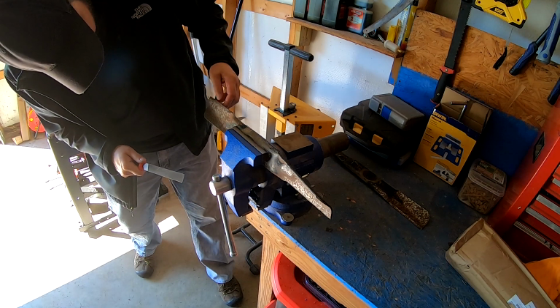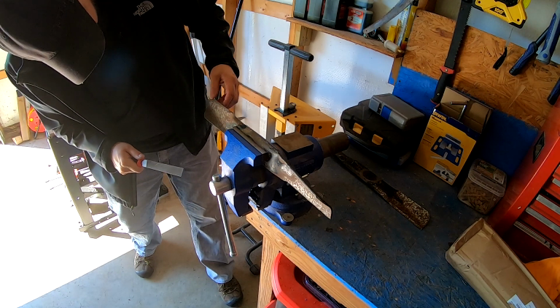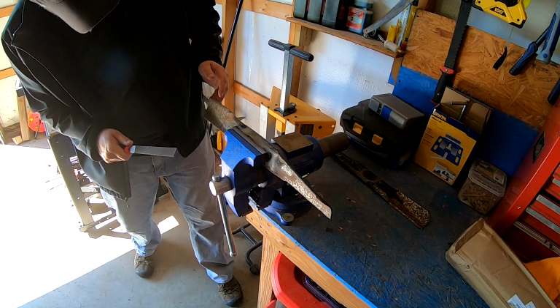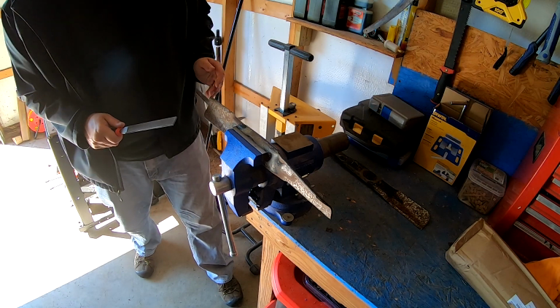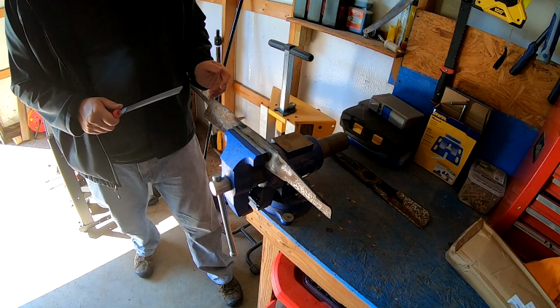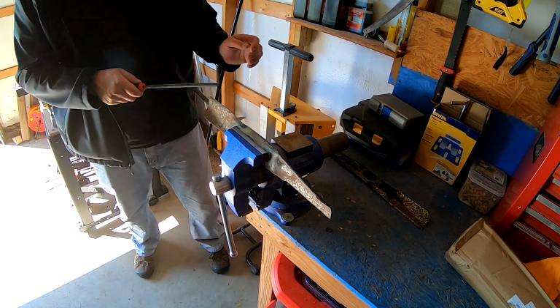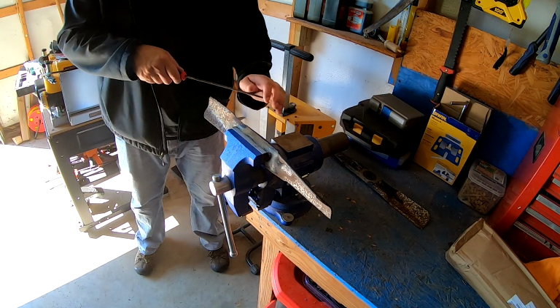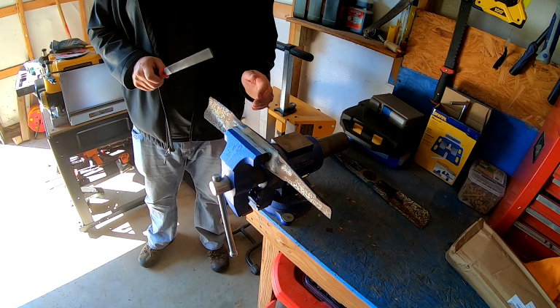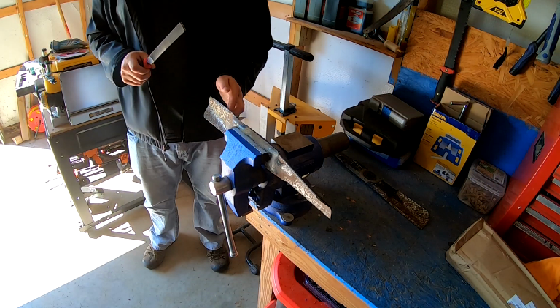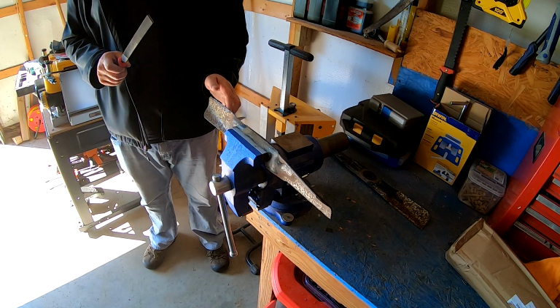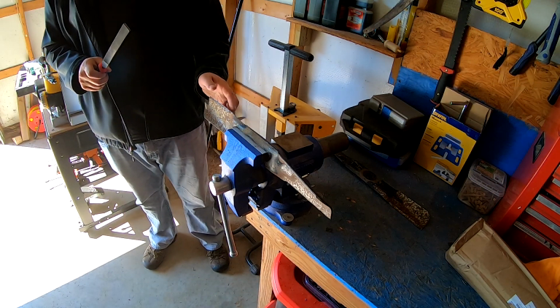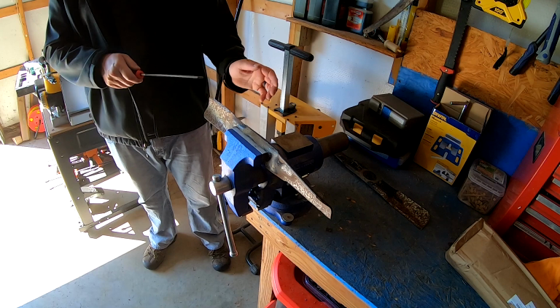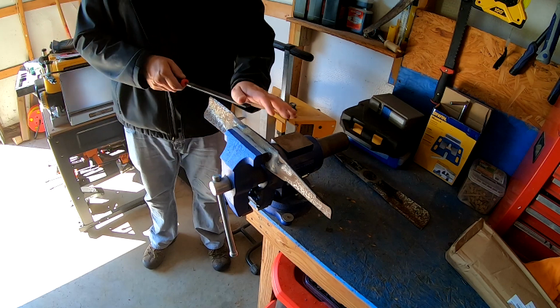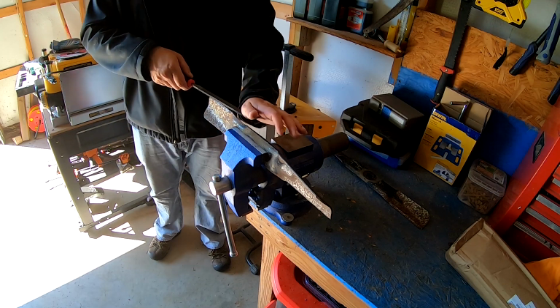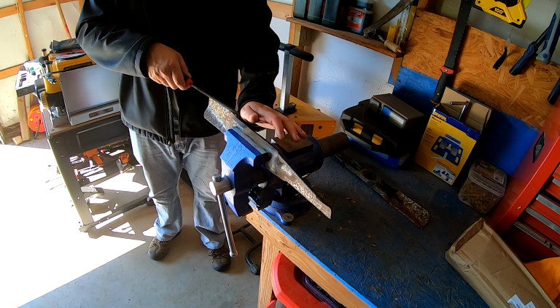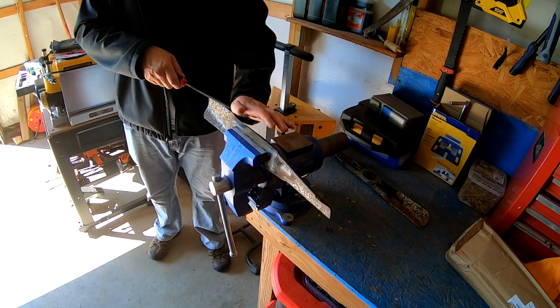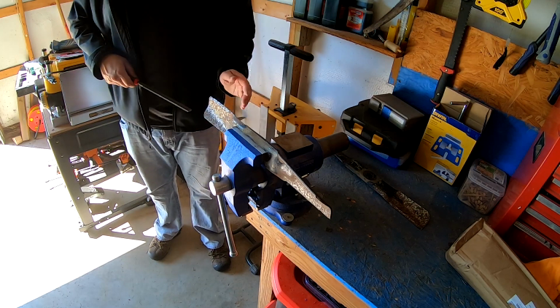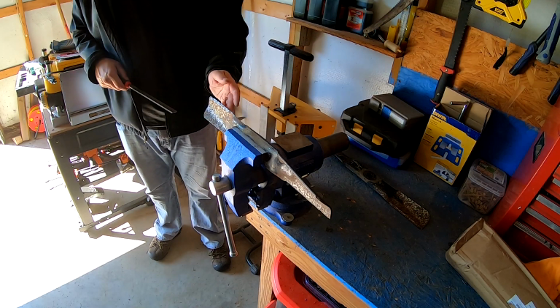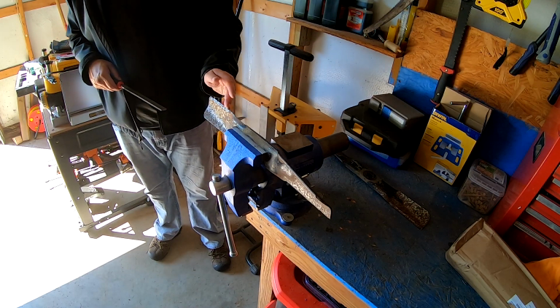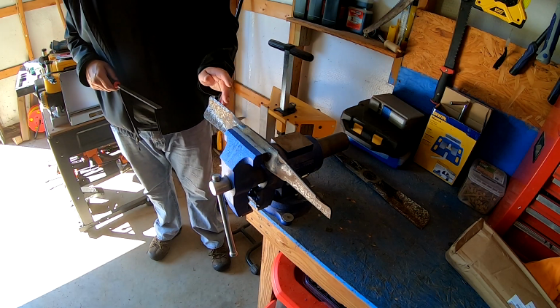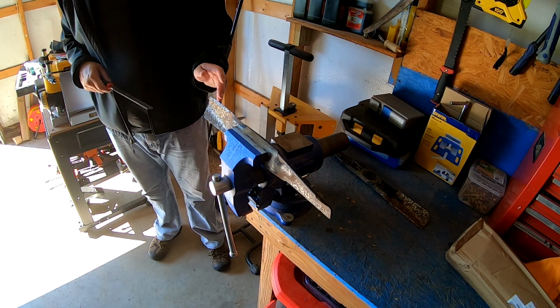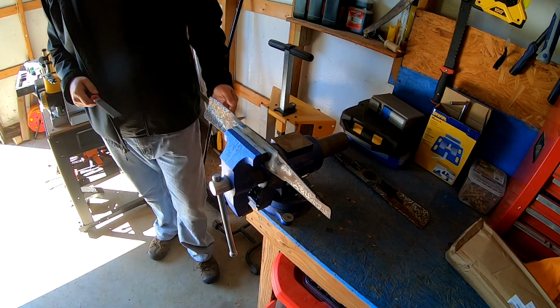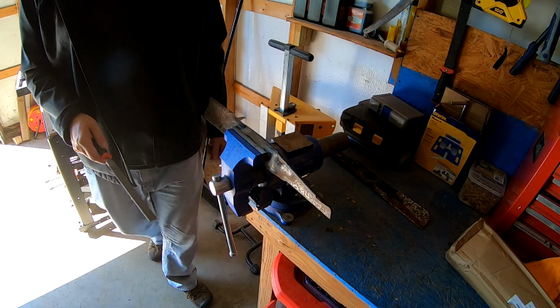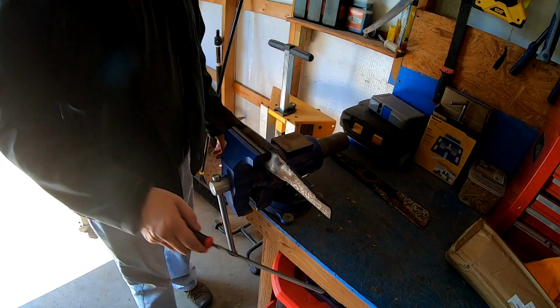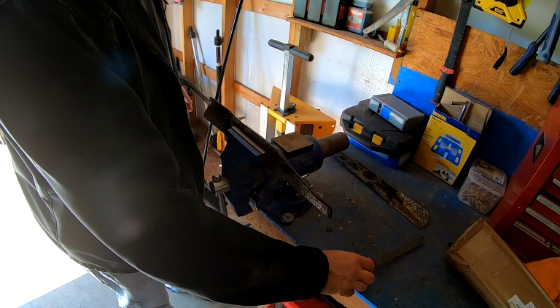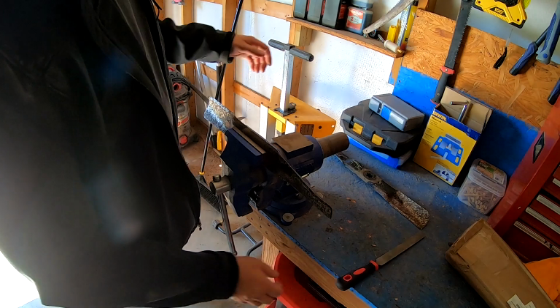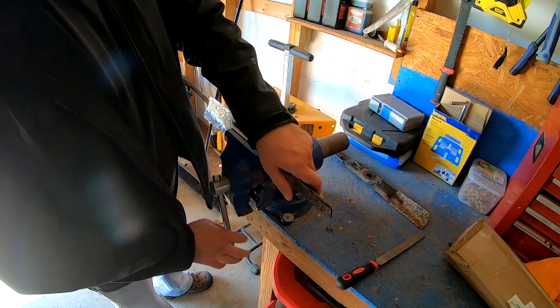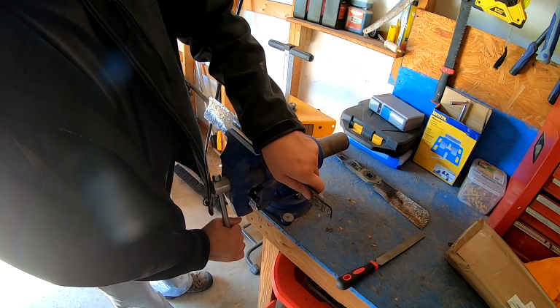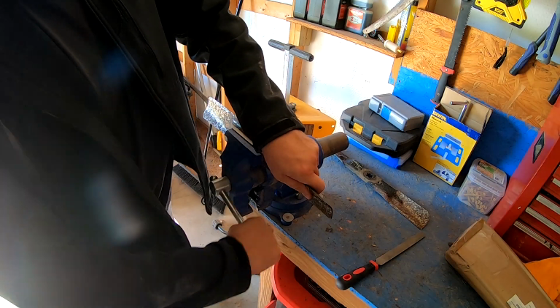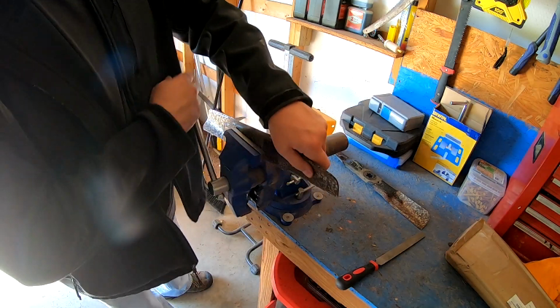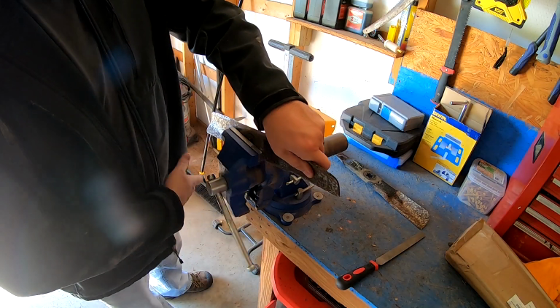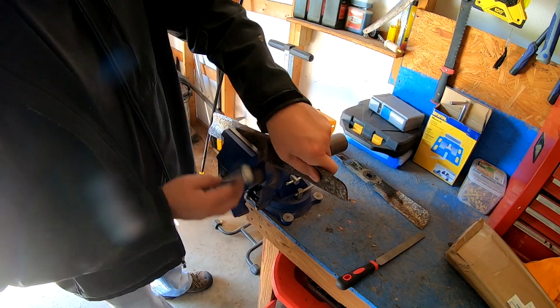And there you go — nice and sharp. If you want to take it down so it doesn't cut your finger, you just go once the other way, just like that, and that's not going to cut your finger. Then you do the other side — just flip it over.